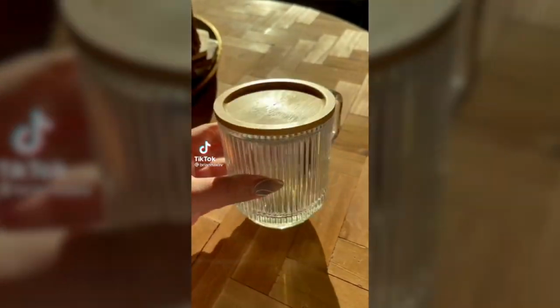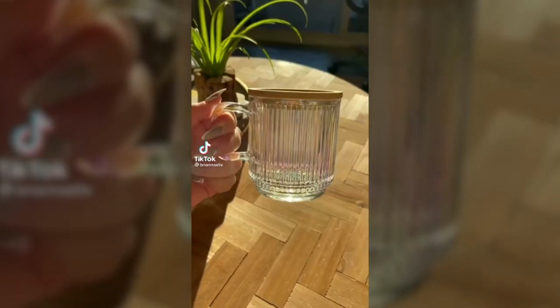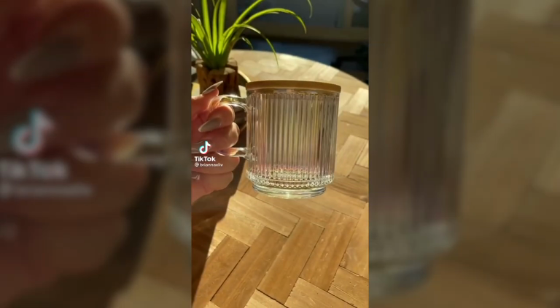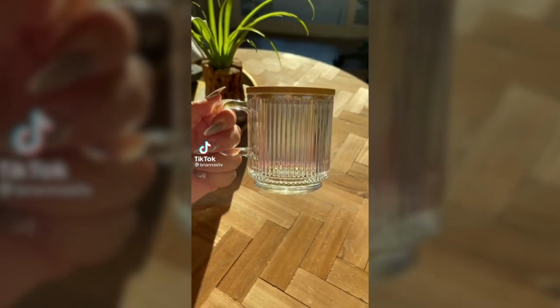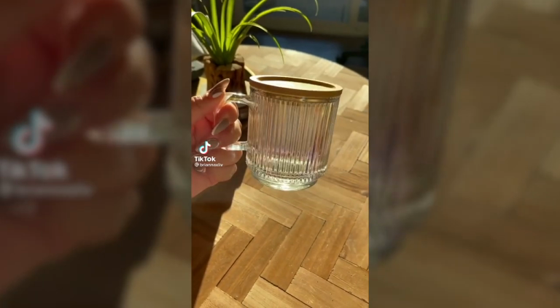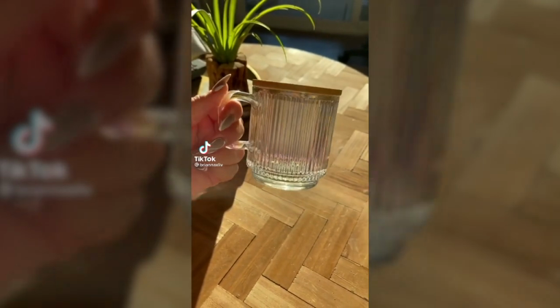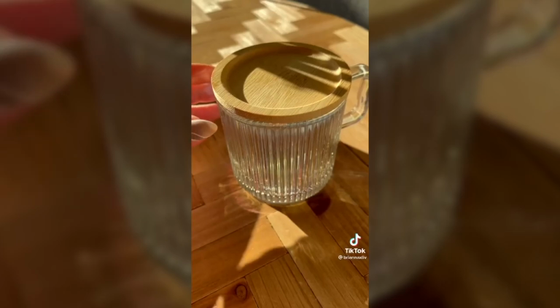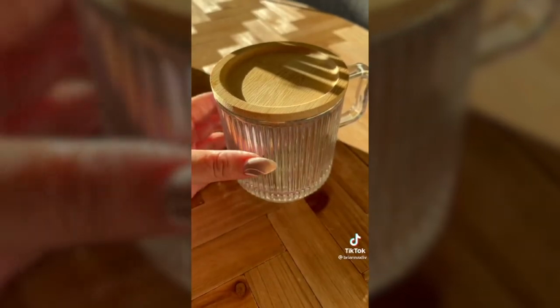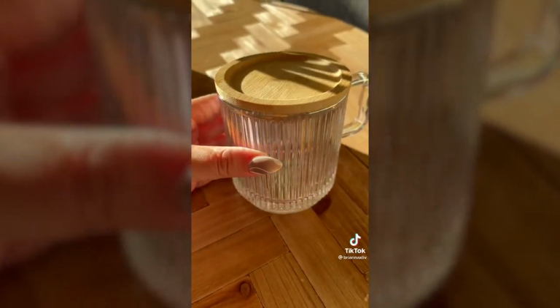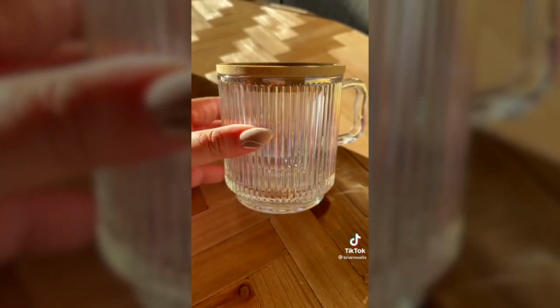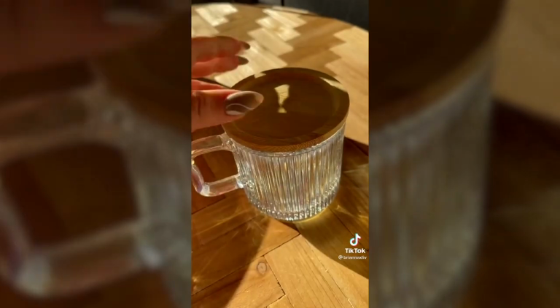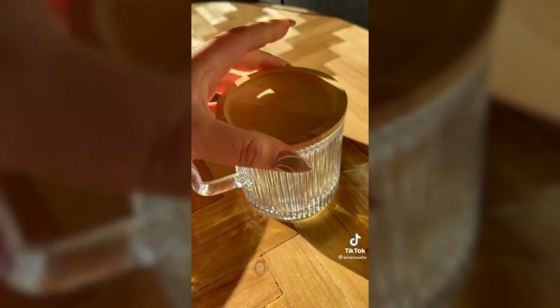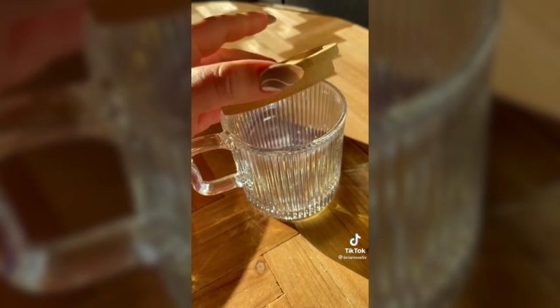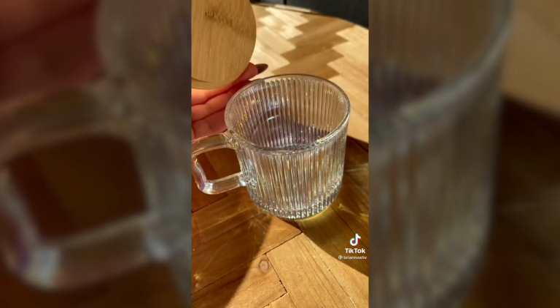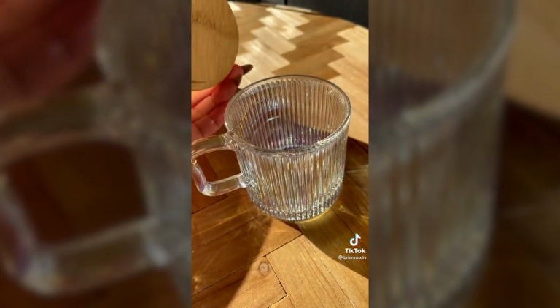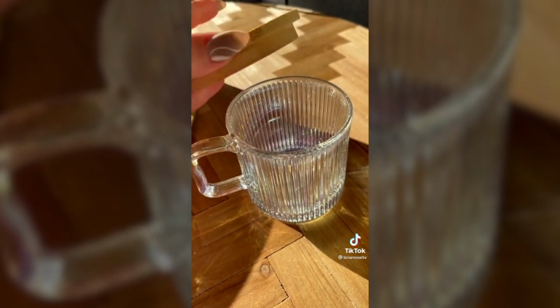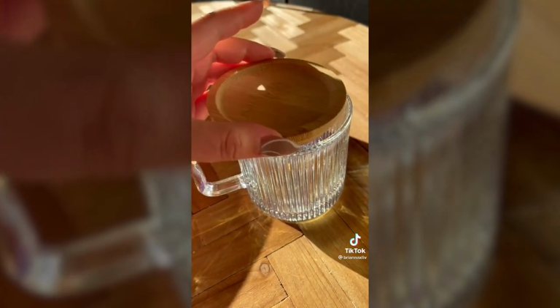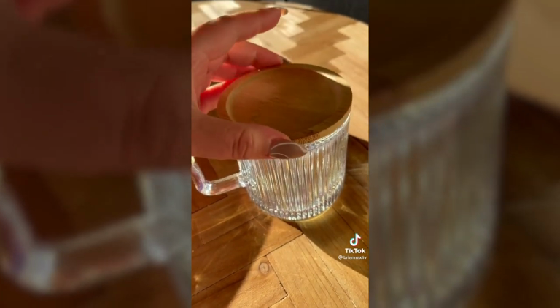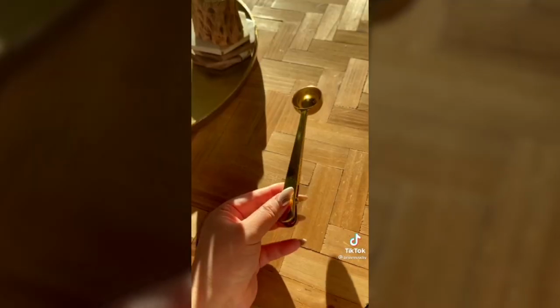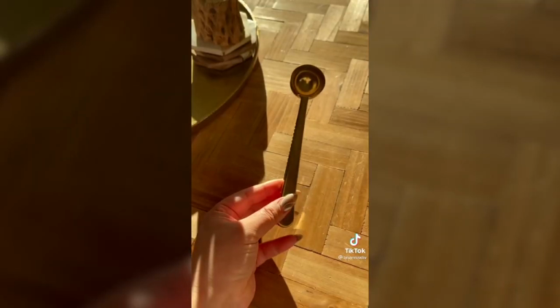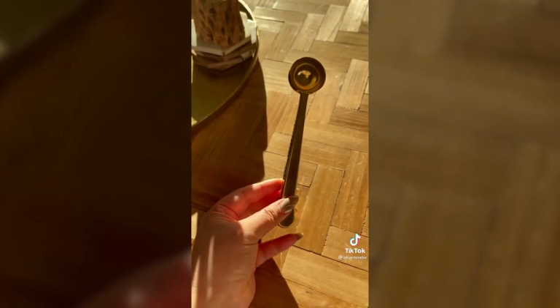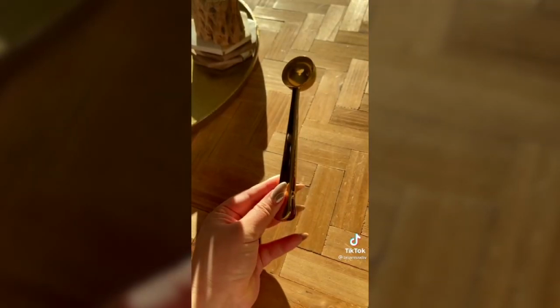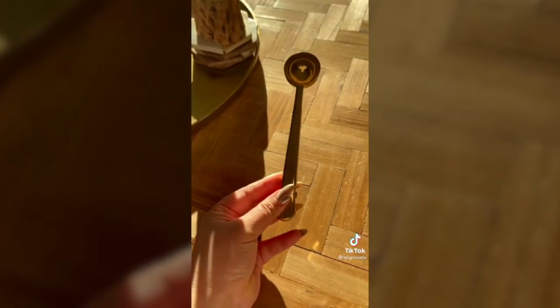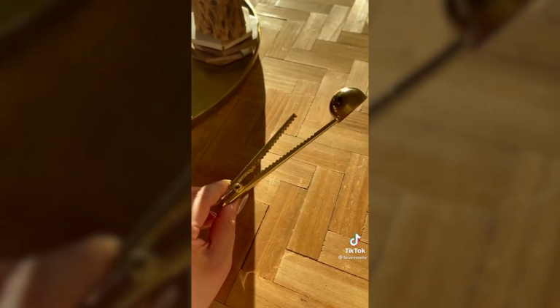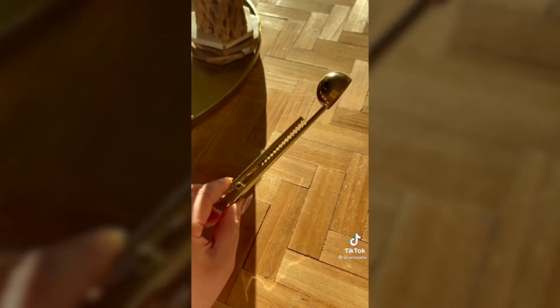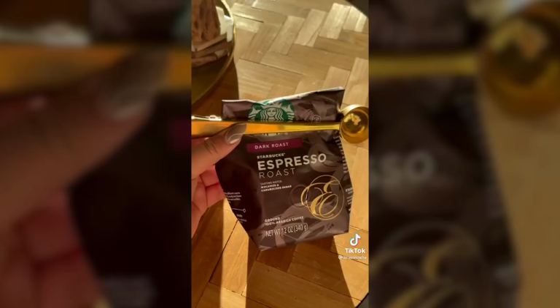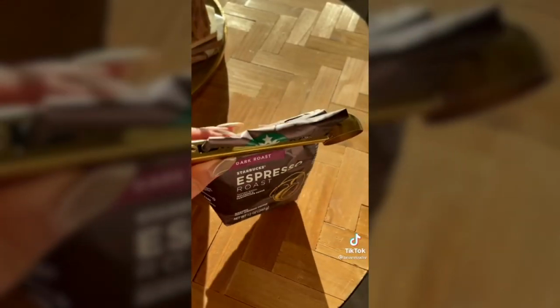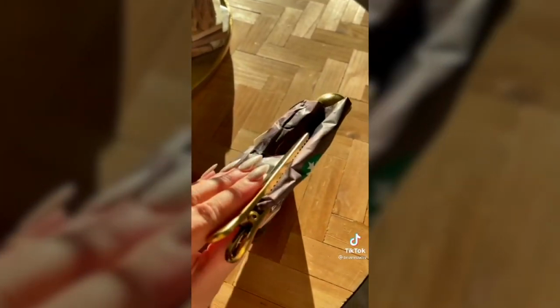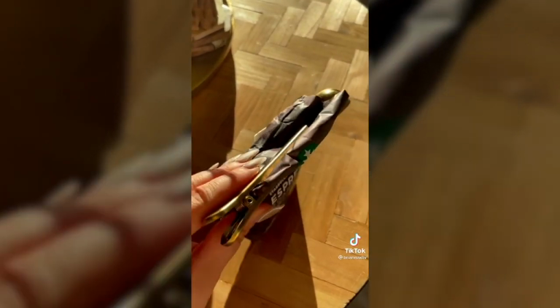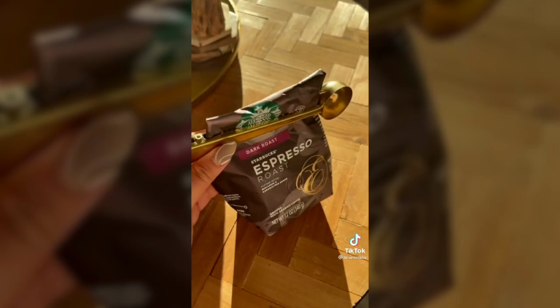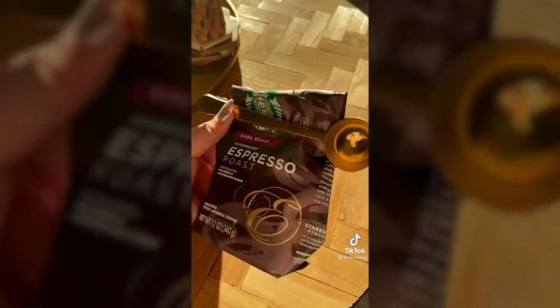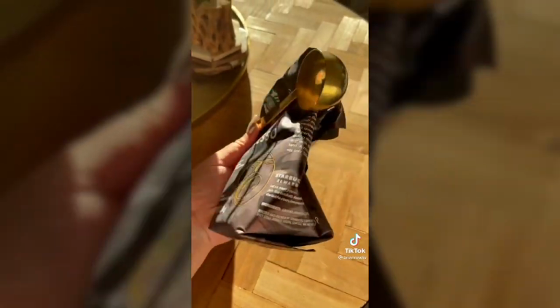Amazon kitchen finds you need. This iridescent mug is so cute — it's perfect for your tea or coffee. I love that it comes with a wooden lid so you can store away any unfinished drink. This gold coffee spoon not only looks aesthetically pleasing in your kitchen, but it's also very functional as it comes with a clip to seal up your coffee.